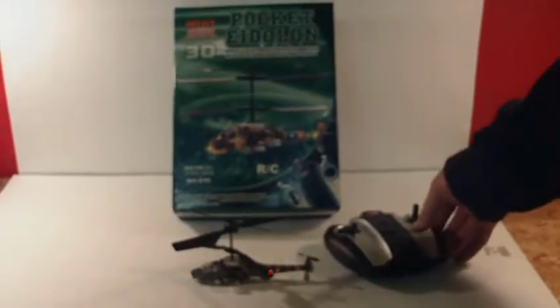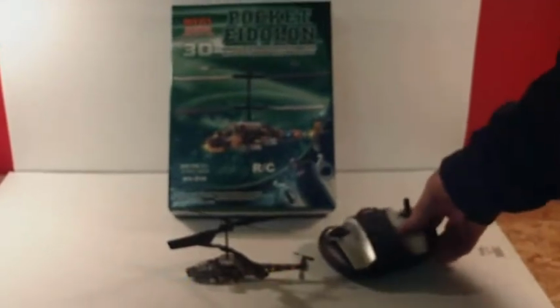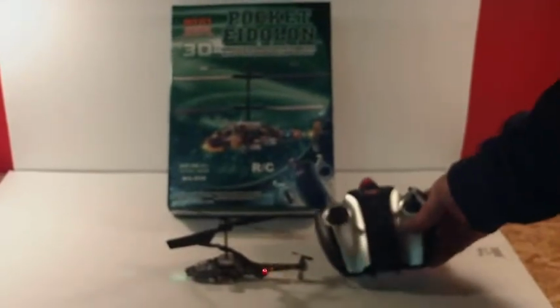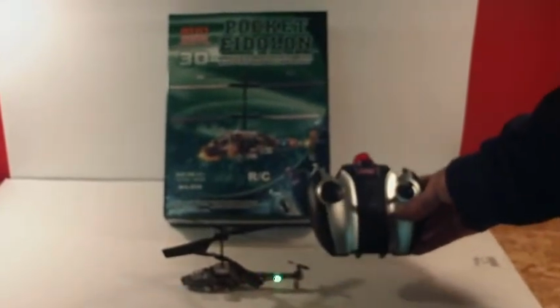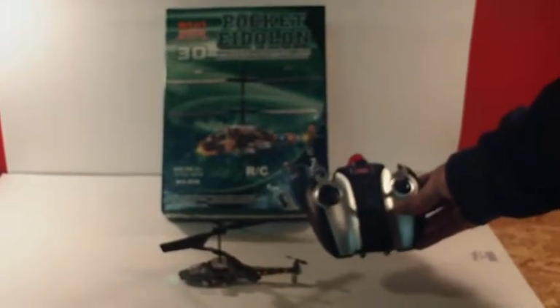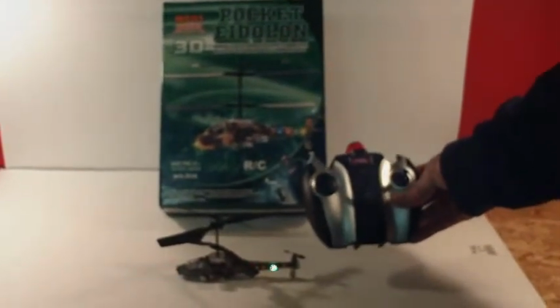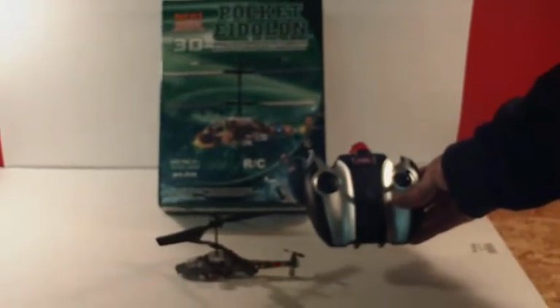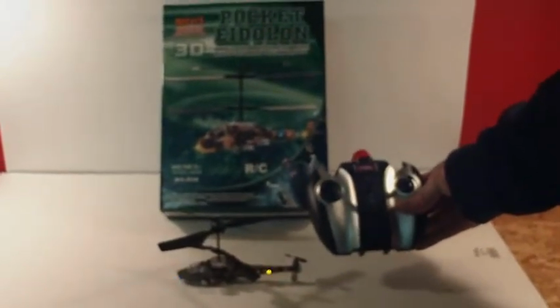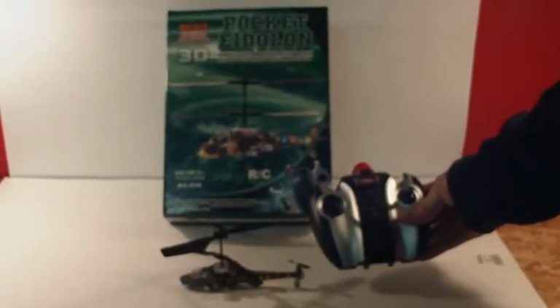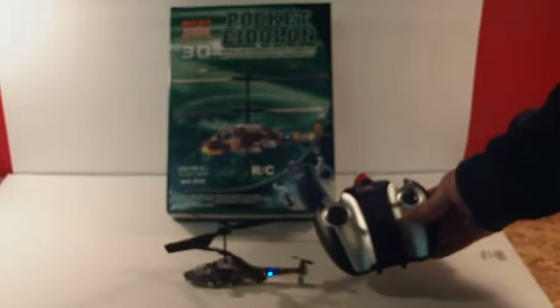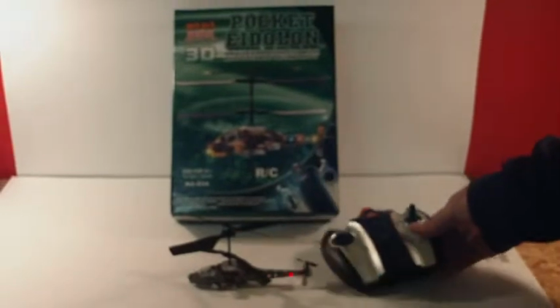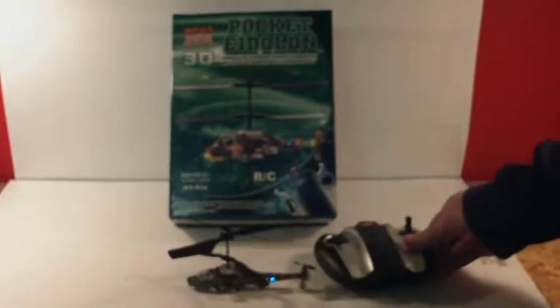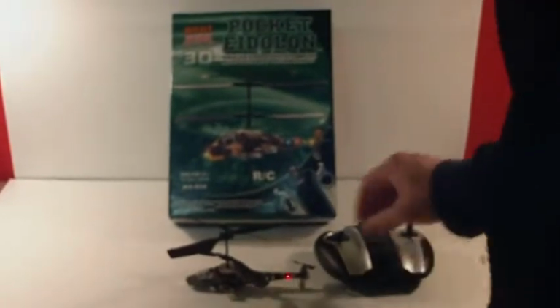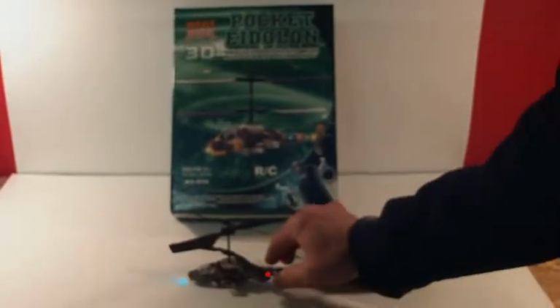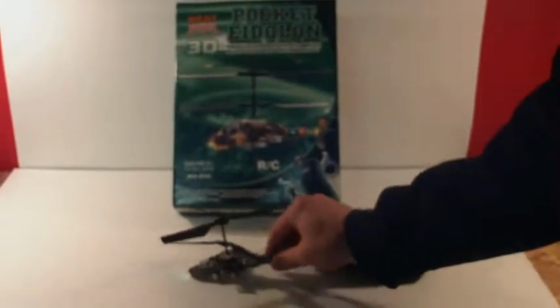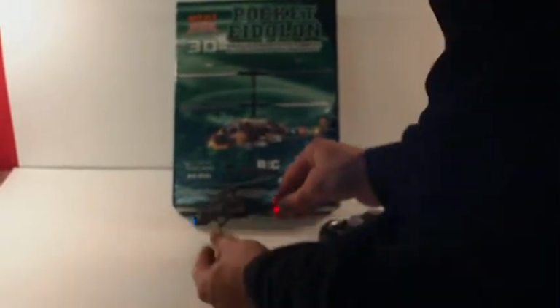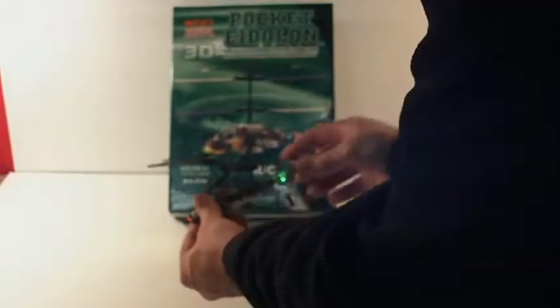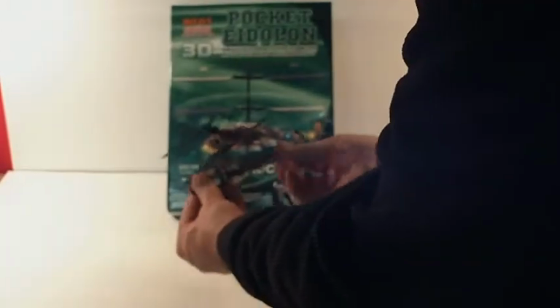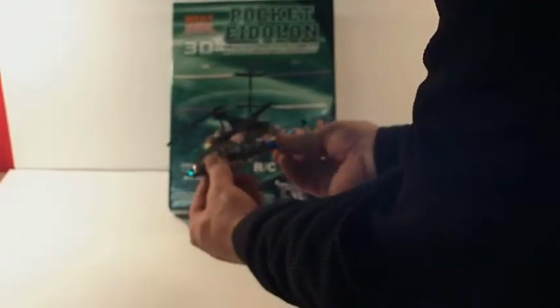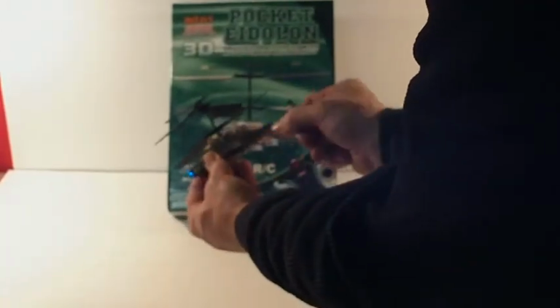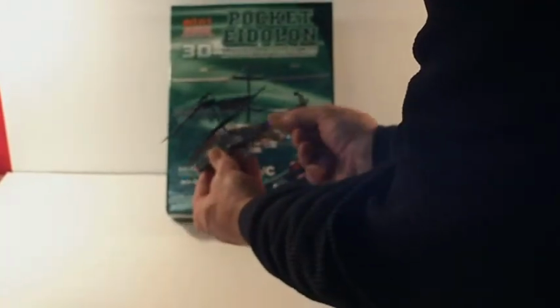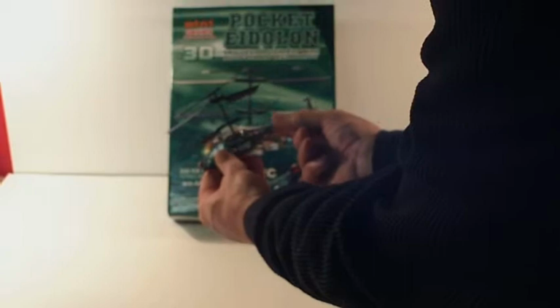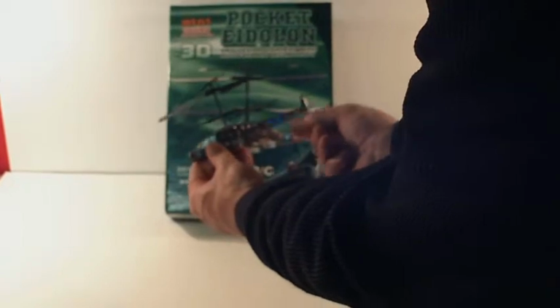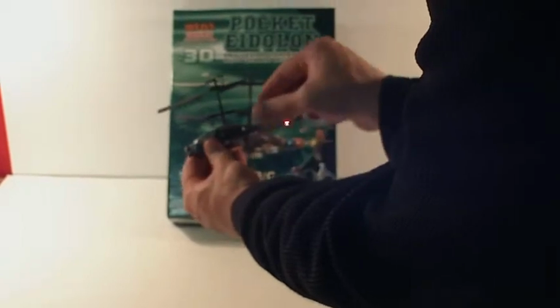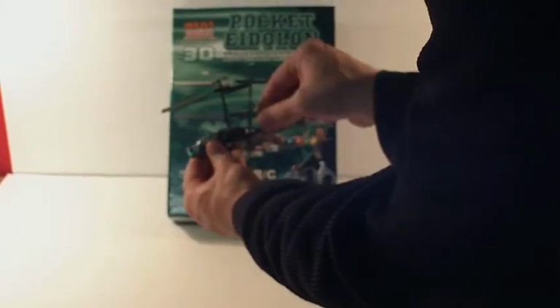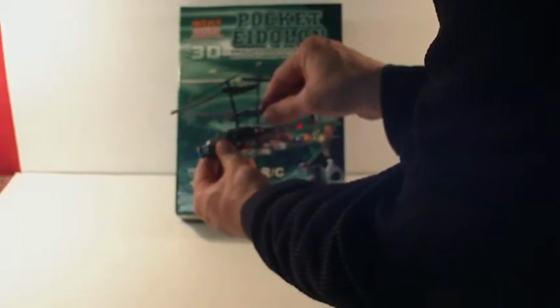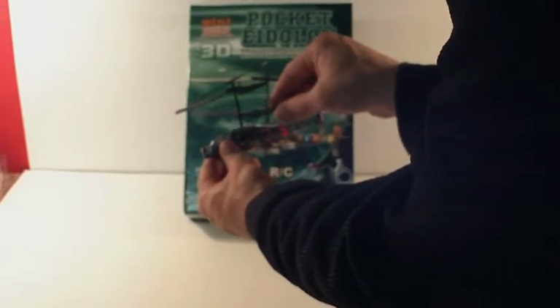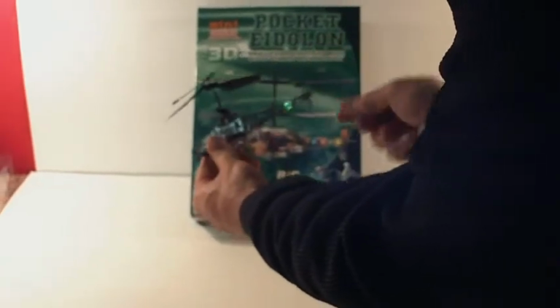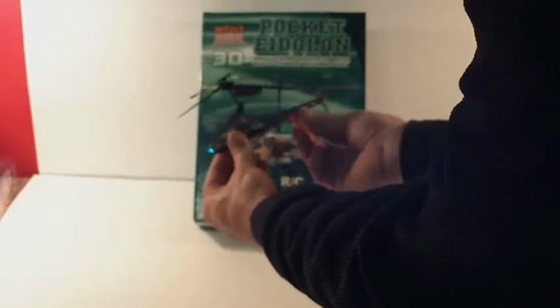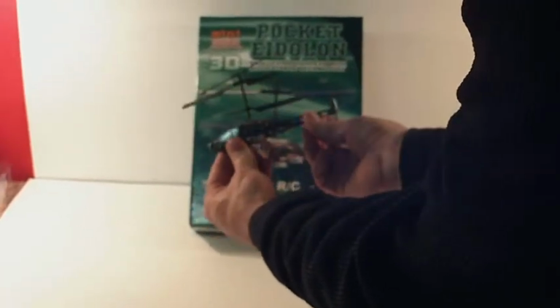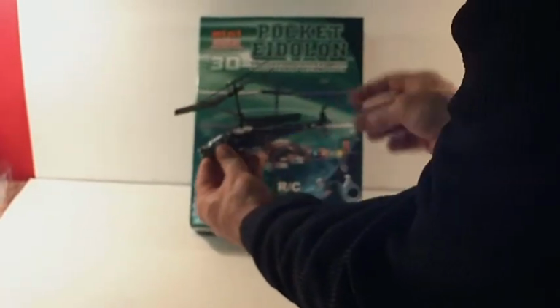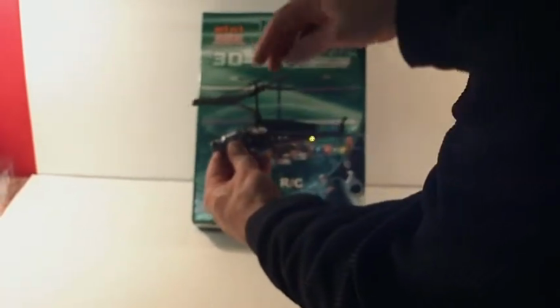This is the Pocket Eidolon Mini Series Helicopter. Hobby quality. It has a unique design — it's not the cheap styrofoam. It's solid molded plastic type material.